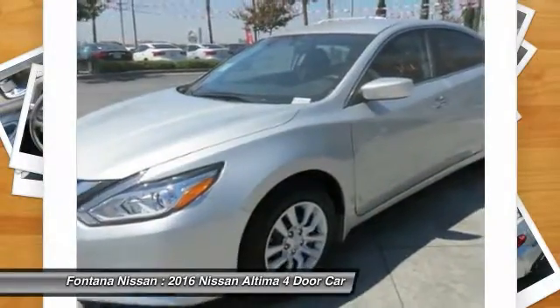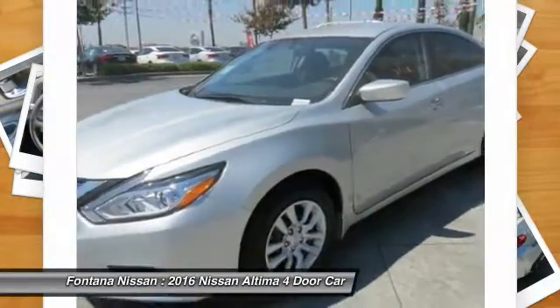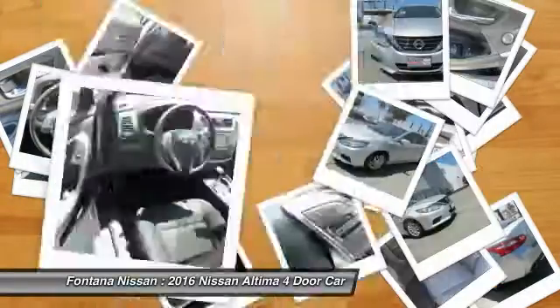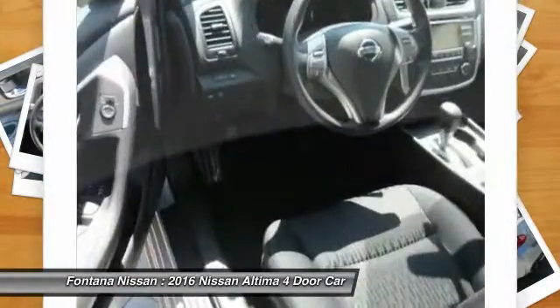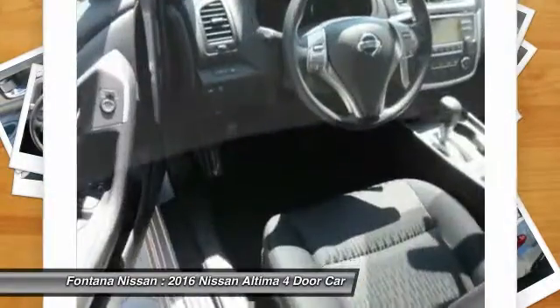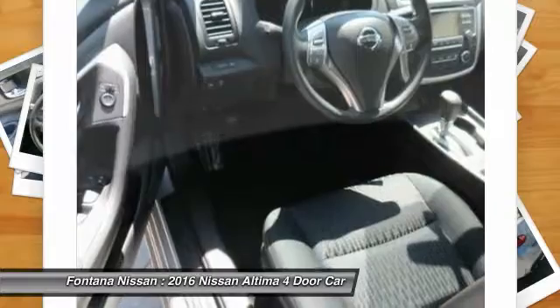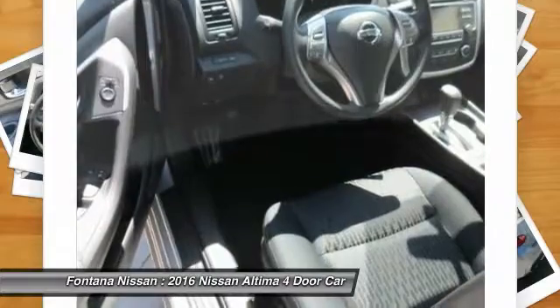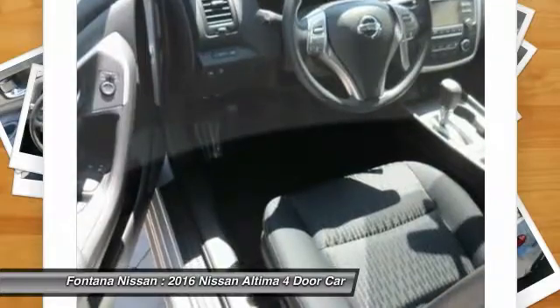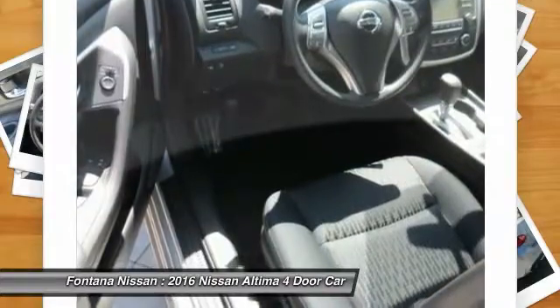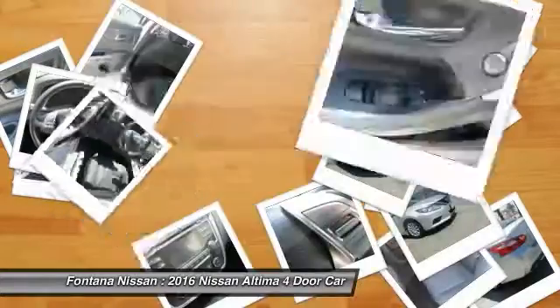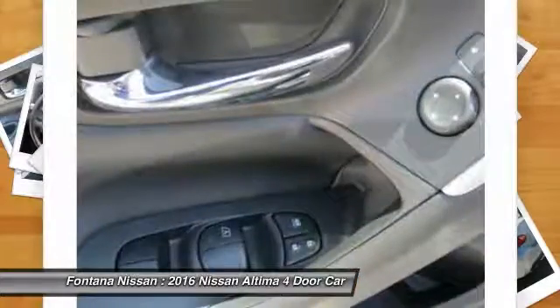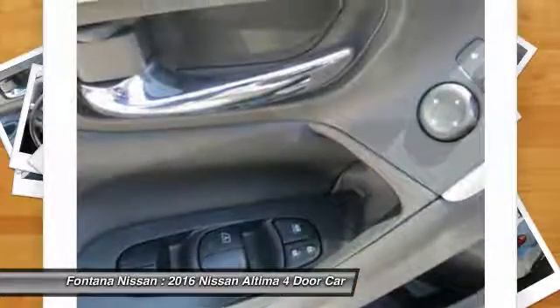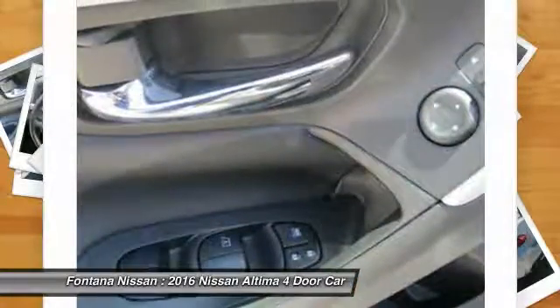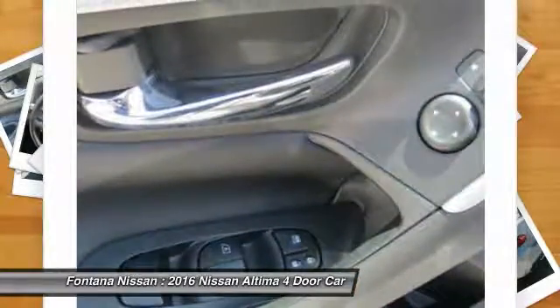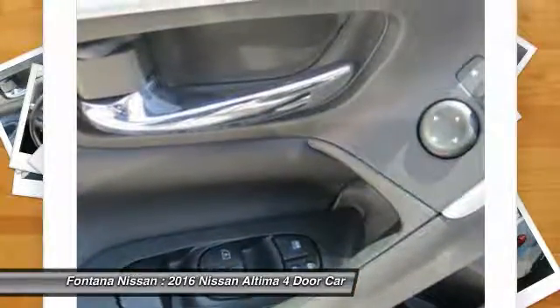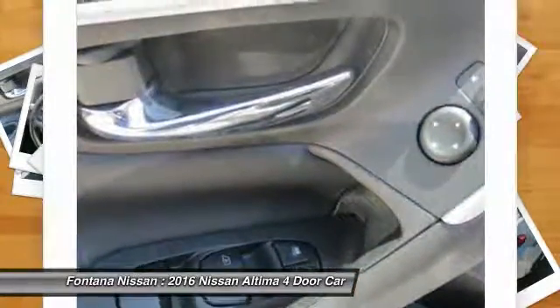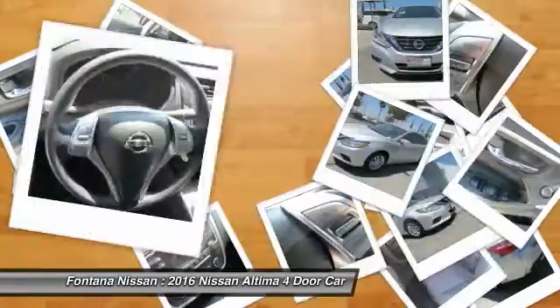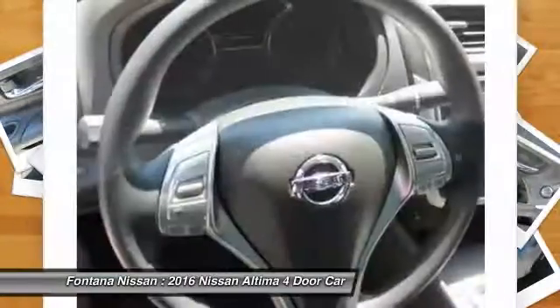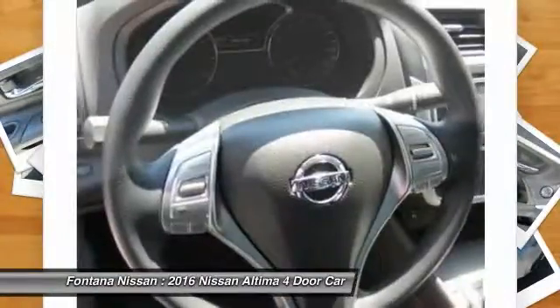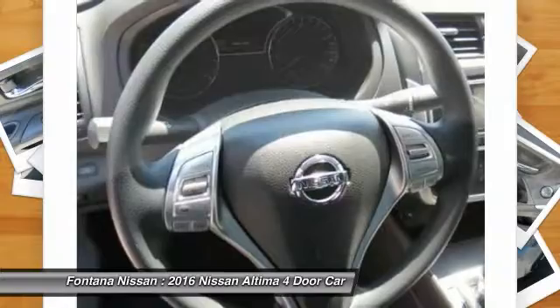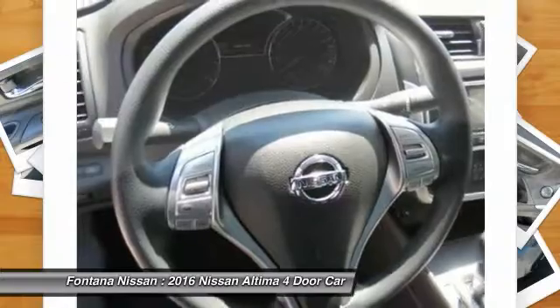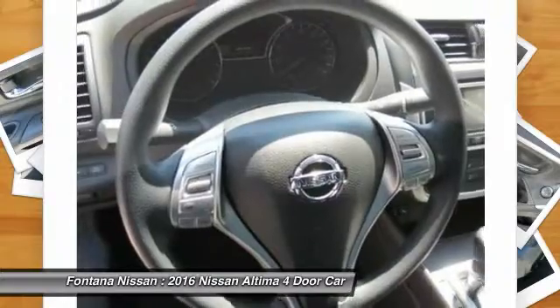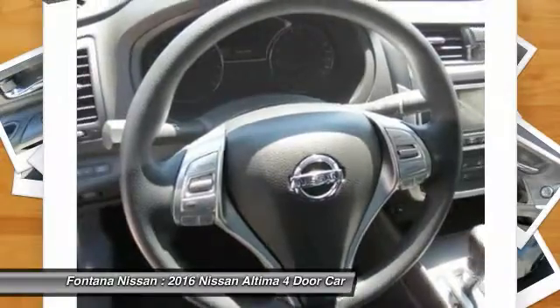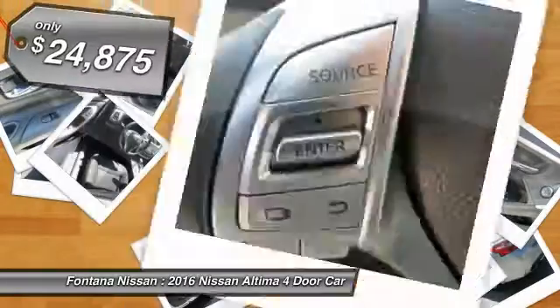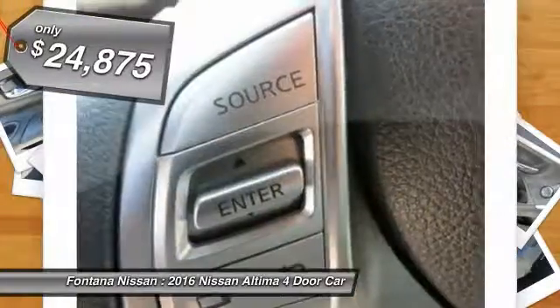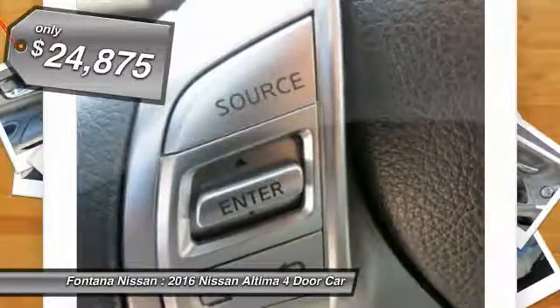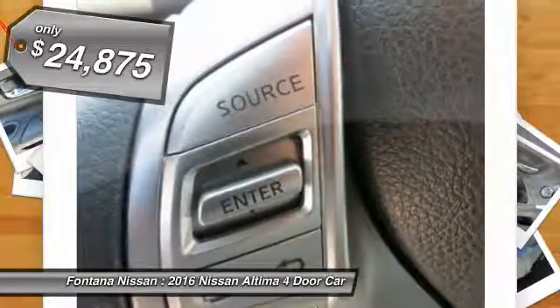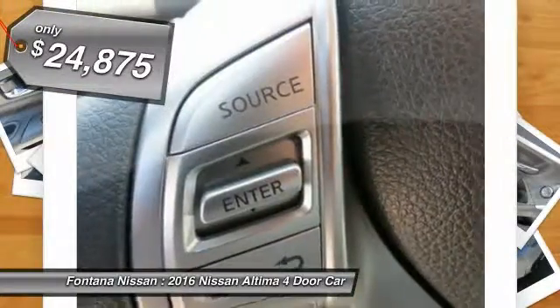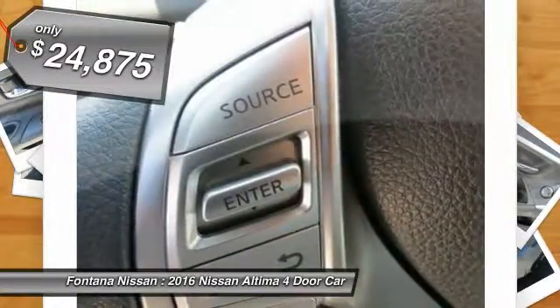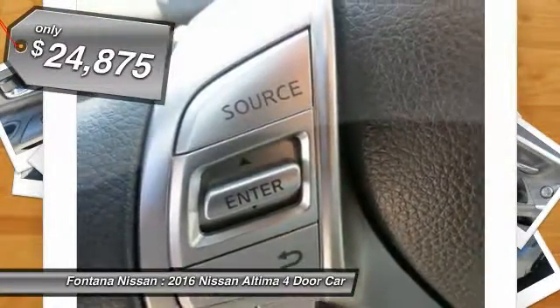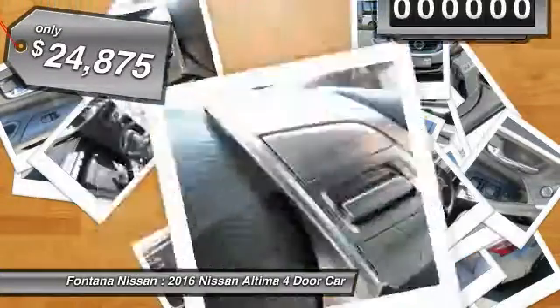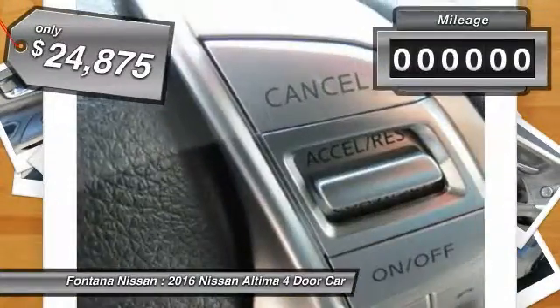Six standard airbags and over 5,000 quality and performance tests, and you'll see the Nissan Altima is made to drive and built to last, and is priced below $25,000.